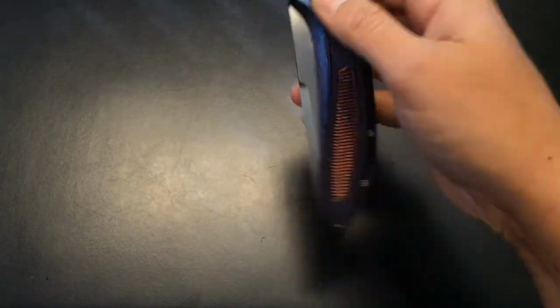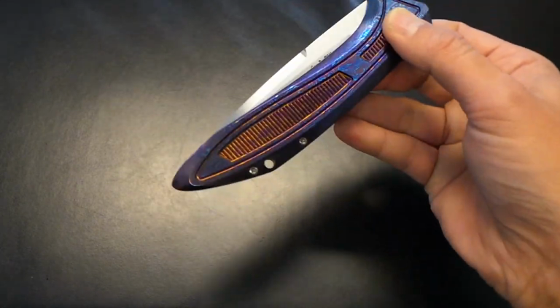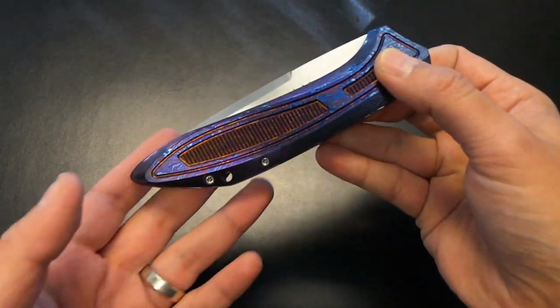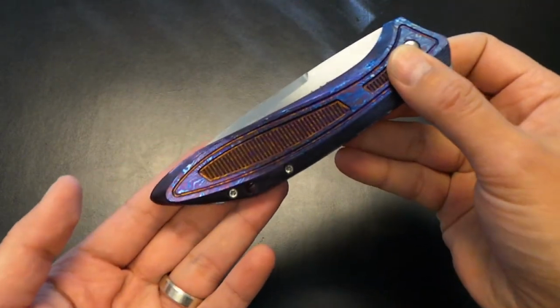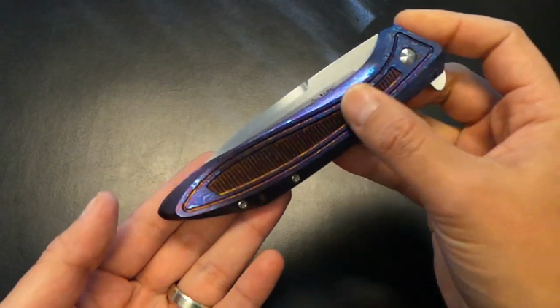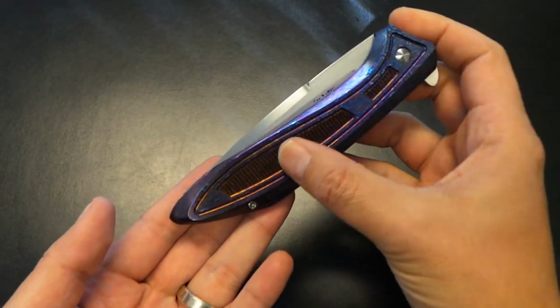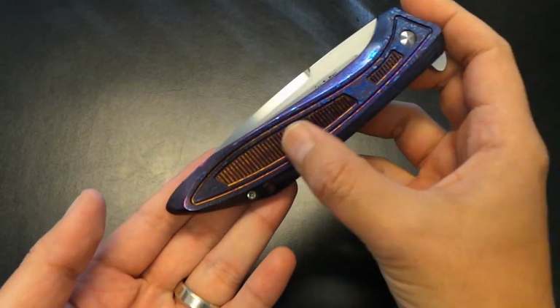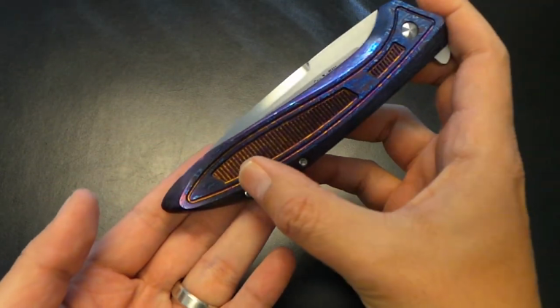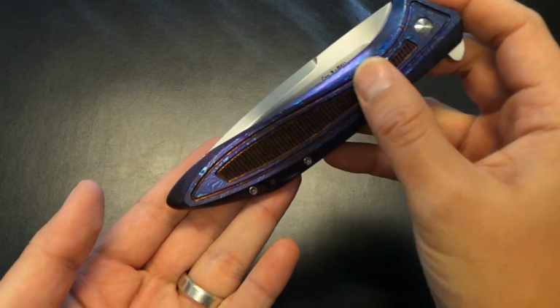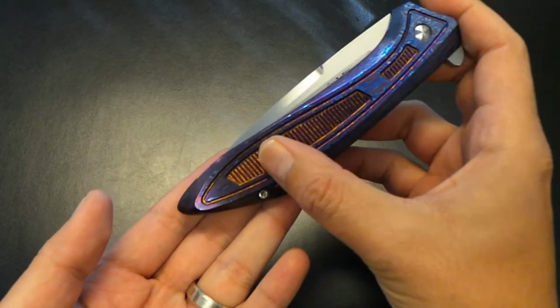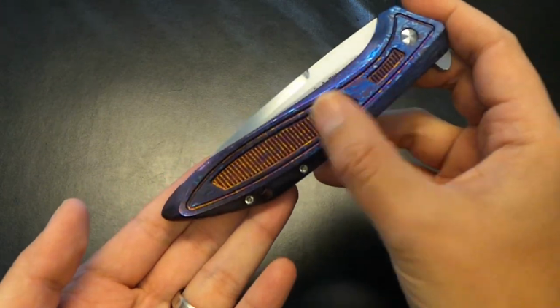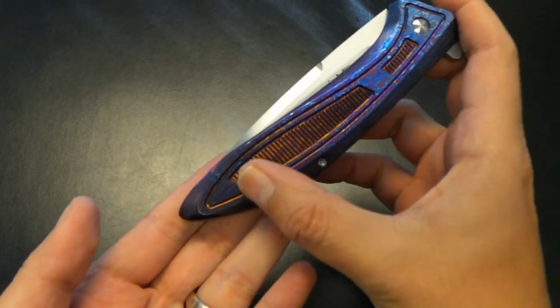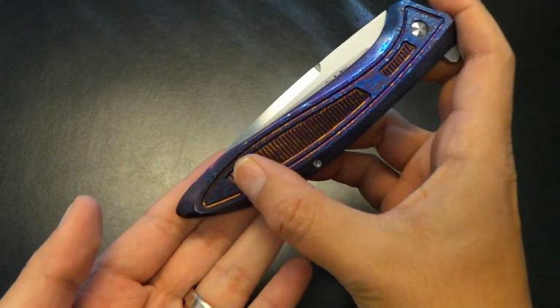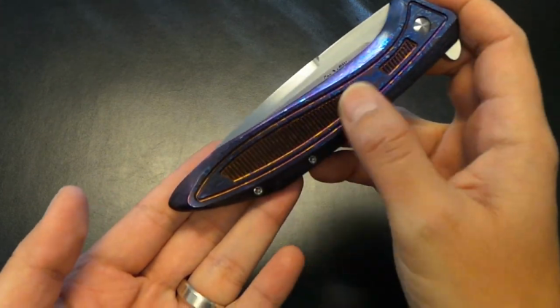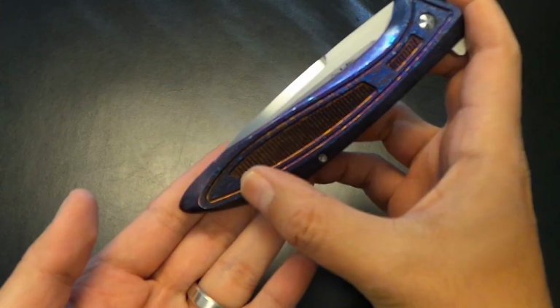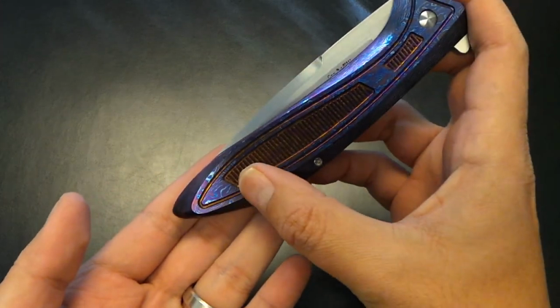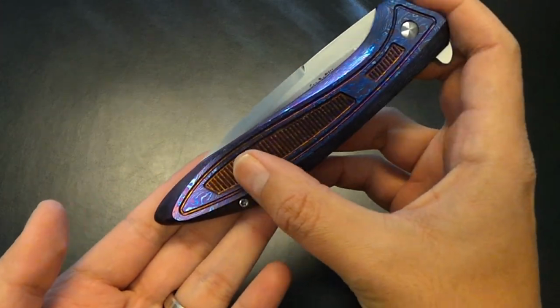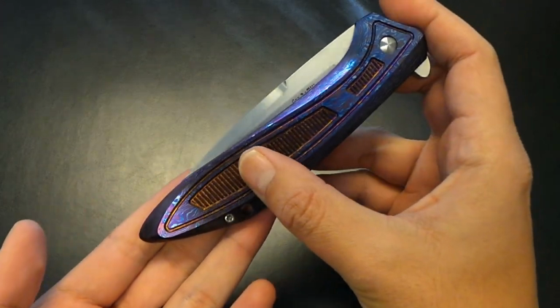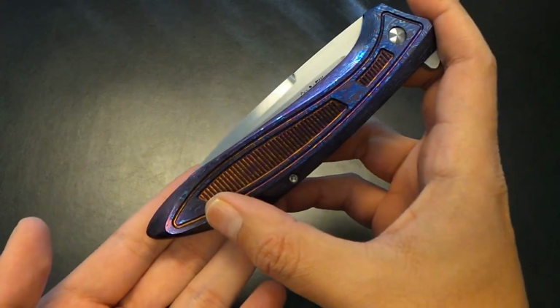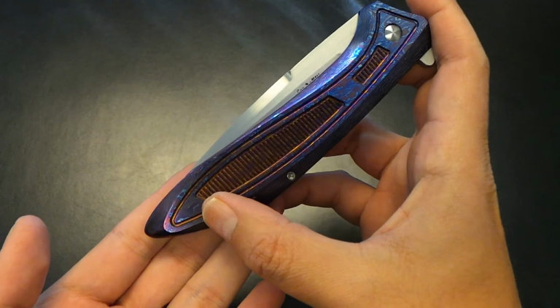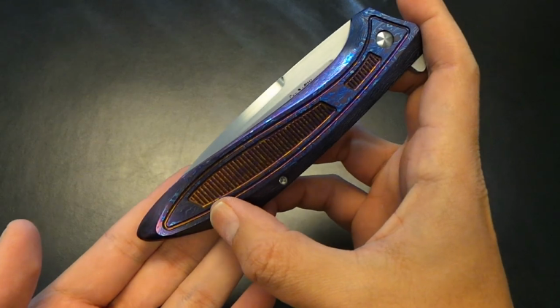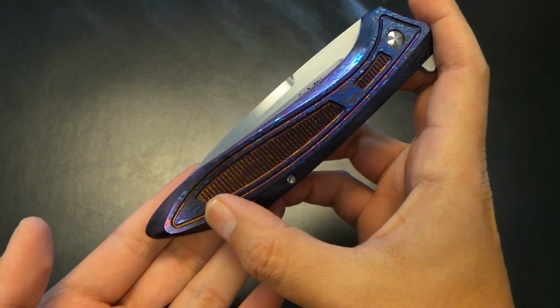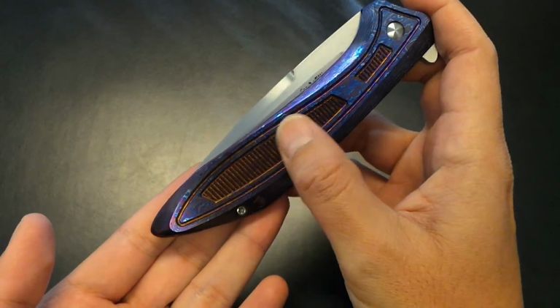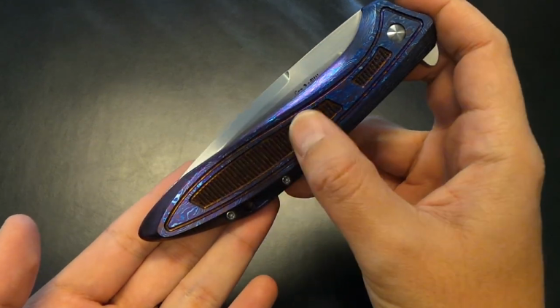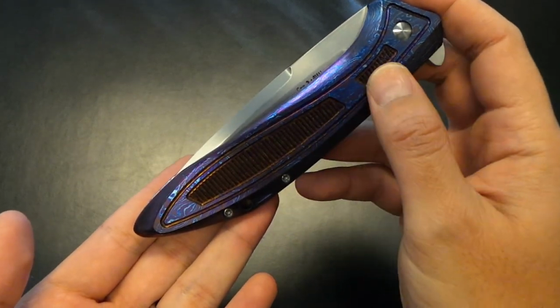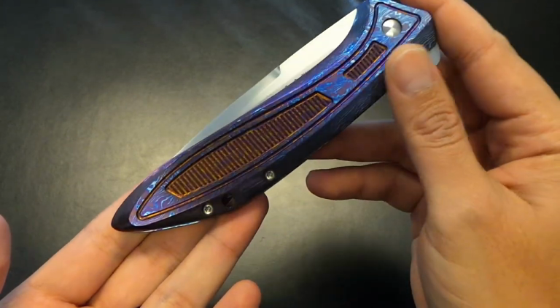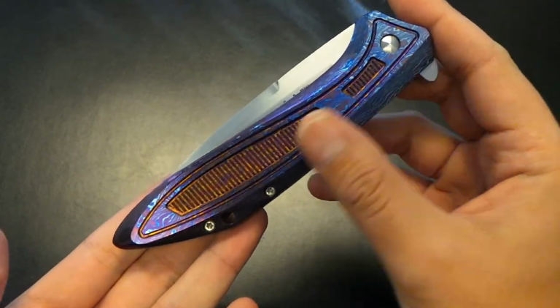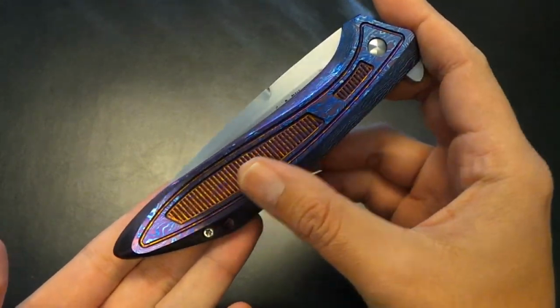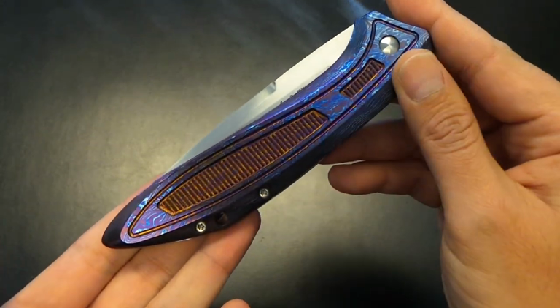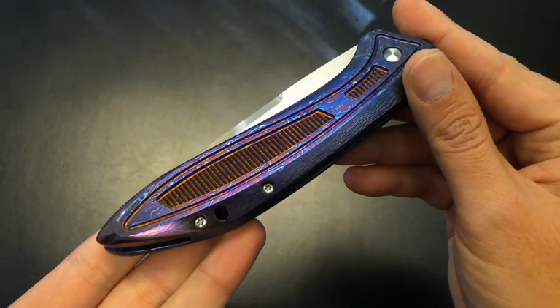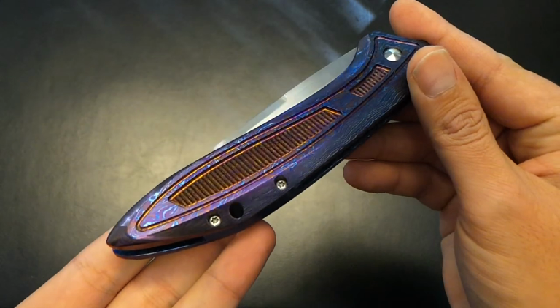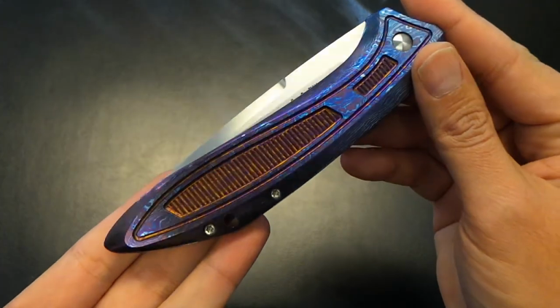You will have seen something similar to this design — this handle design — that's like a window pattern. And often times Lee would make it with carbon fiber inlays. But this is all one solid piece of Tymascus with milling.